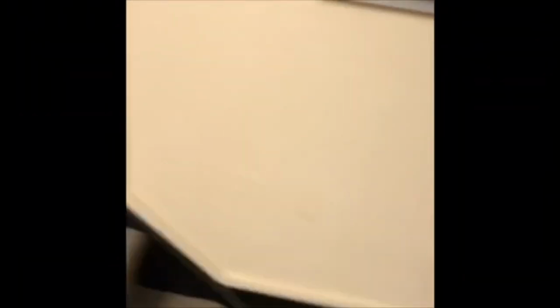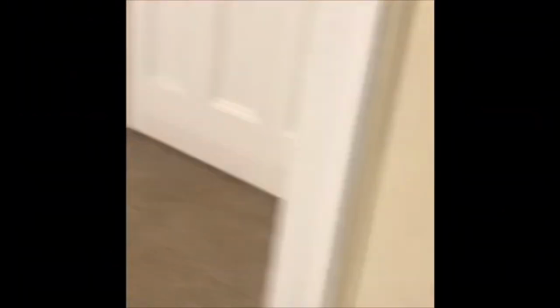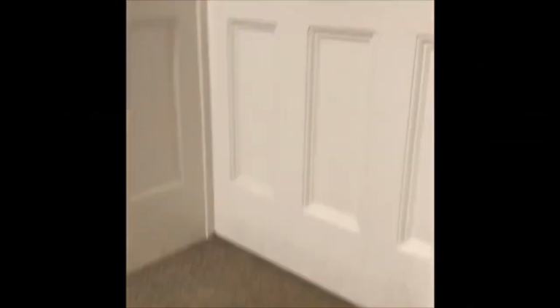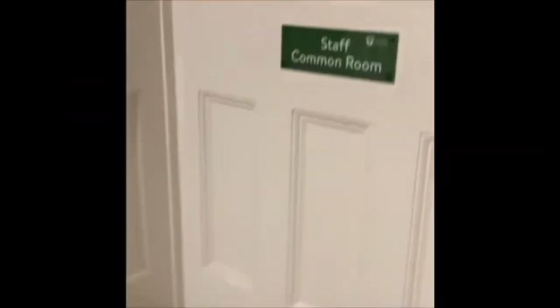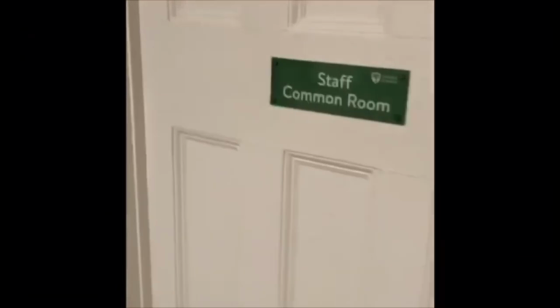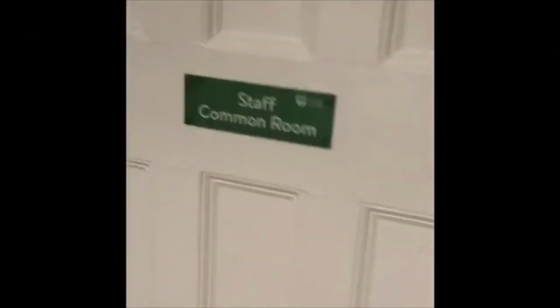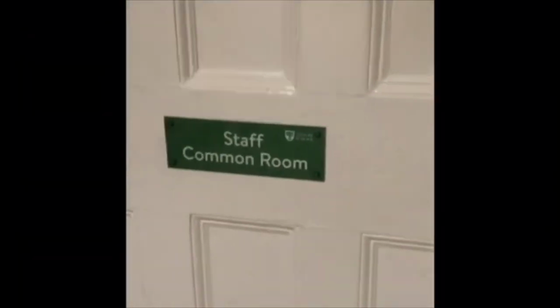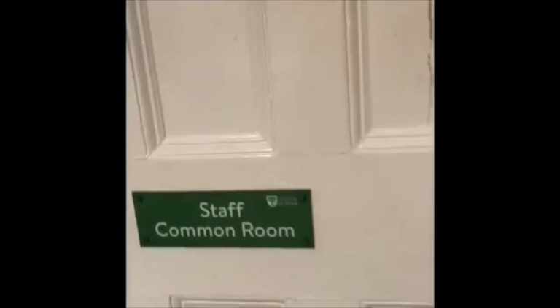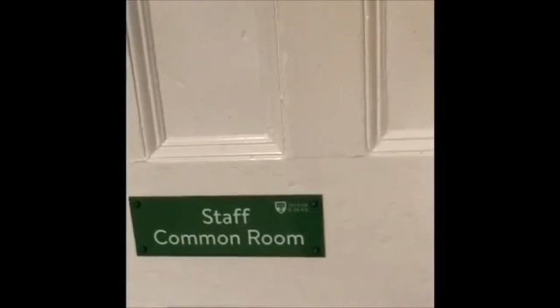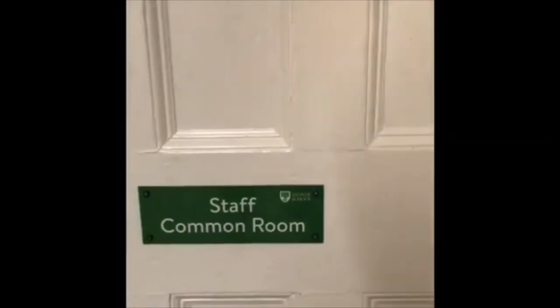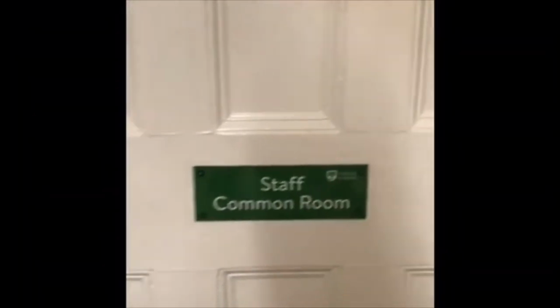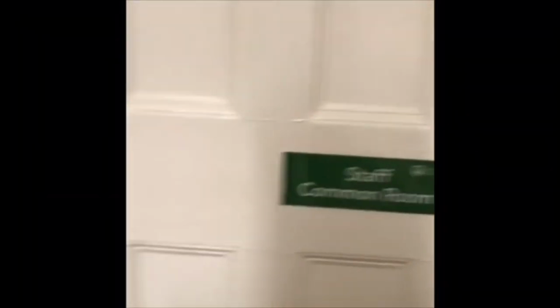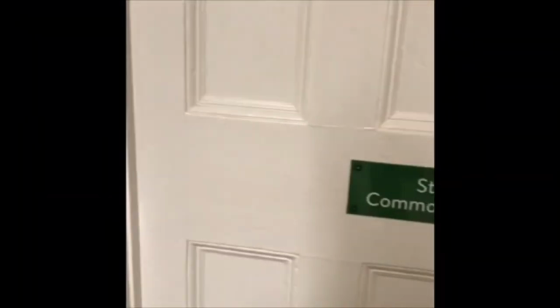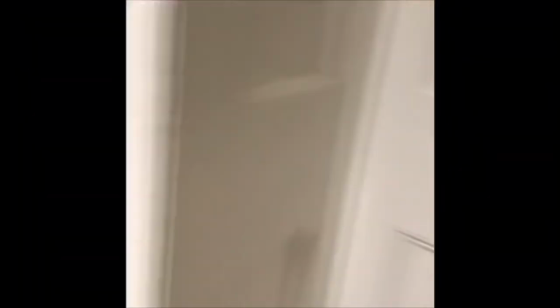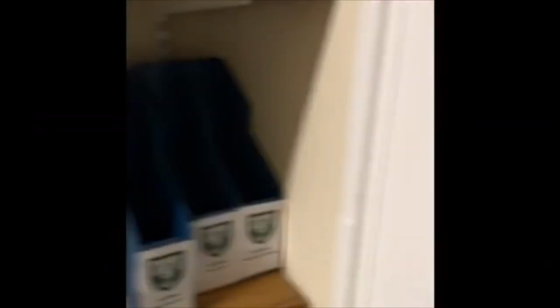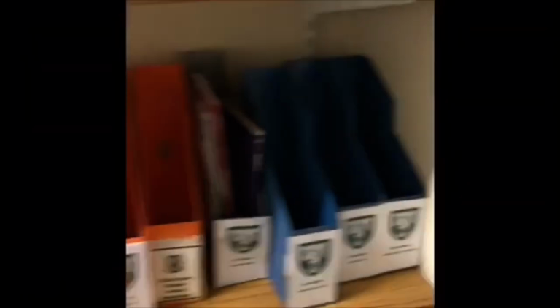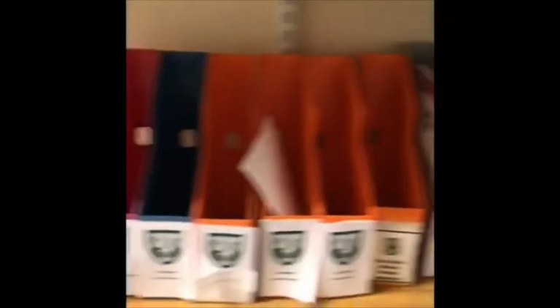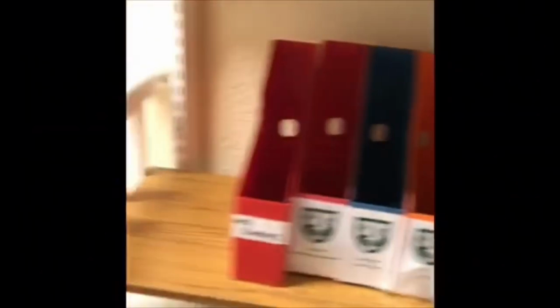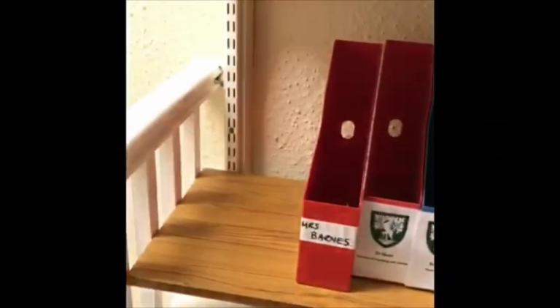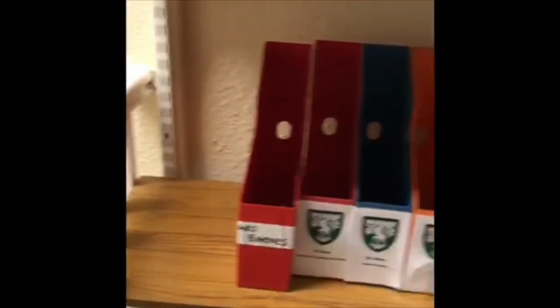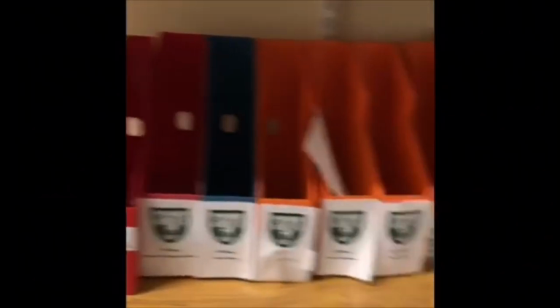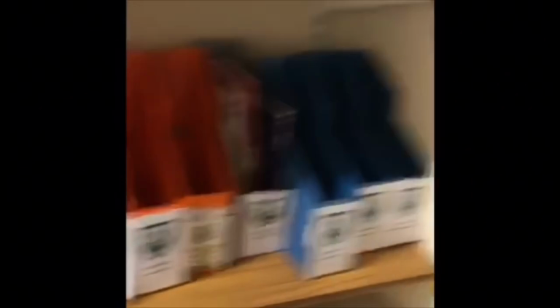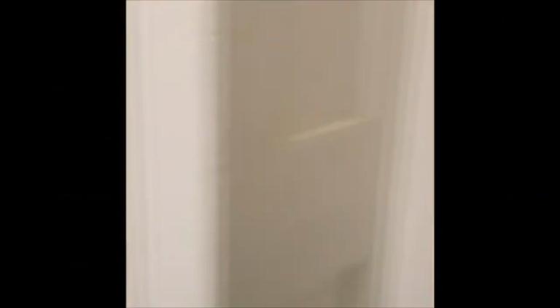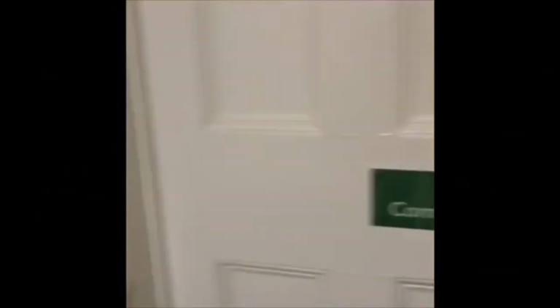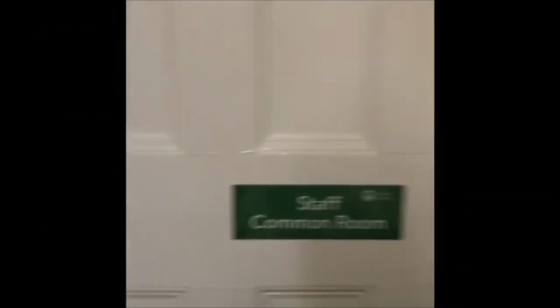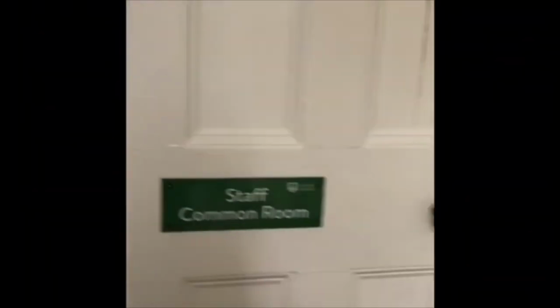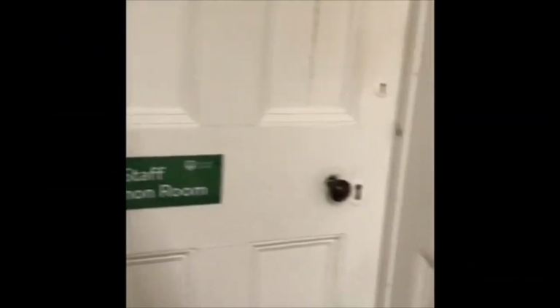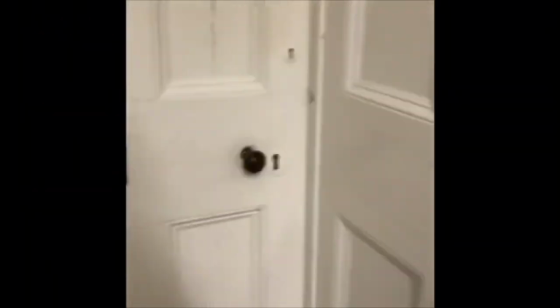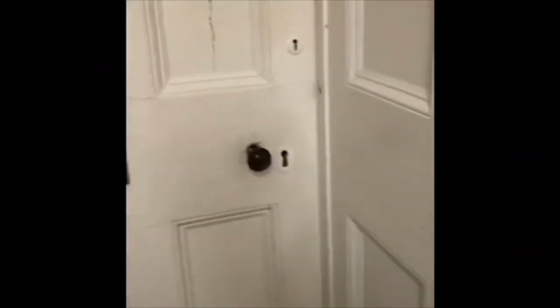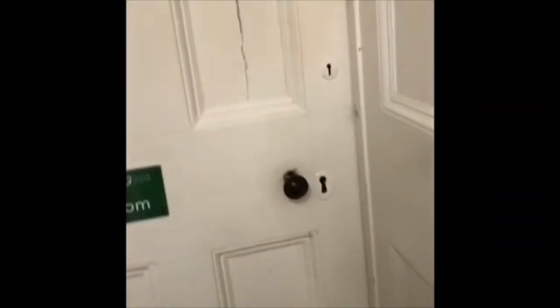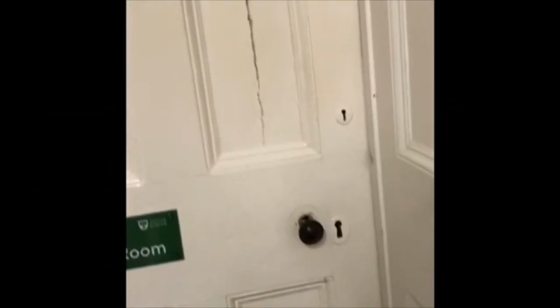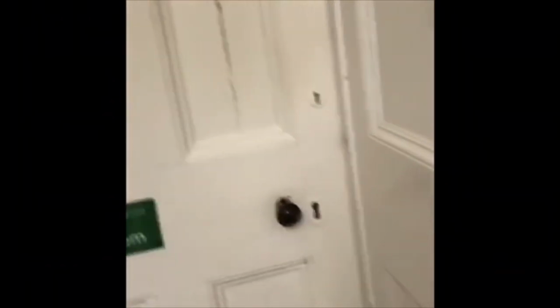Then this is the staff room here. So if you ever want to hand in some homework, you can just hand it in here at the pigeon holes. Or if you want to ask them a question, that's where you can go.